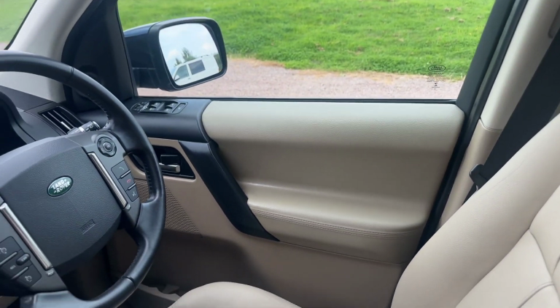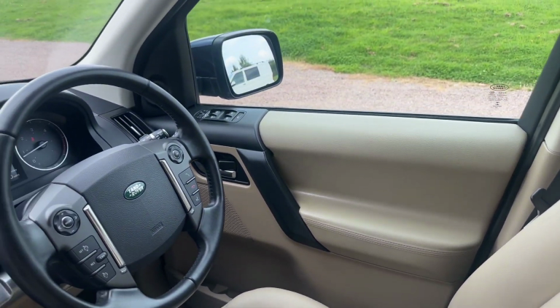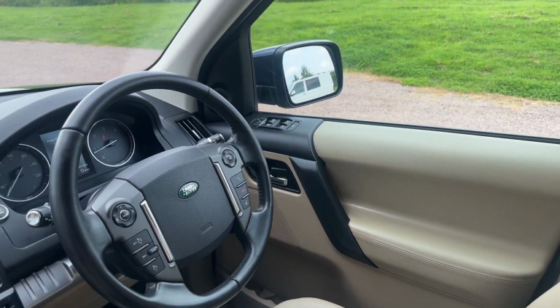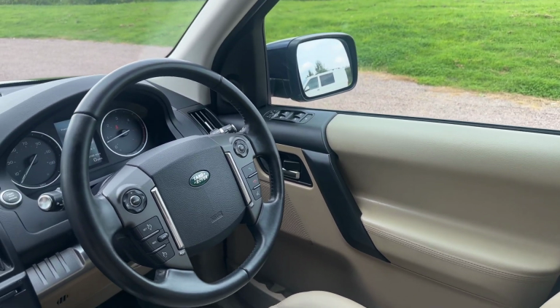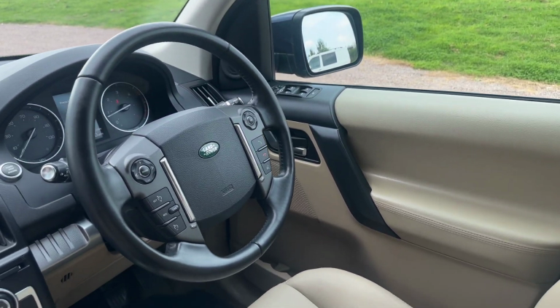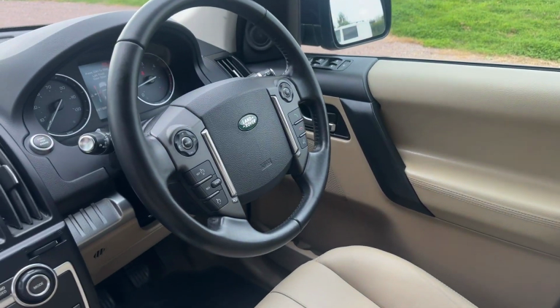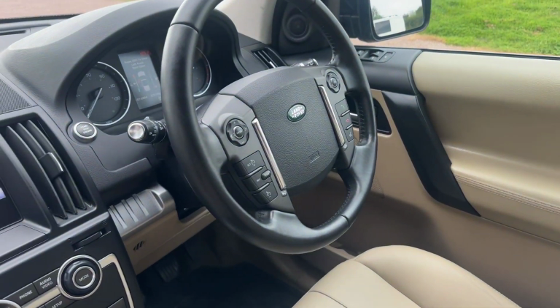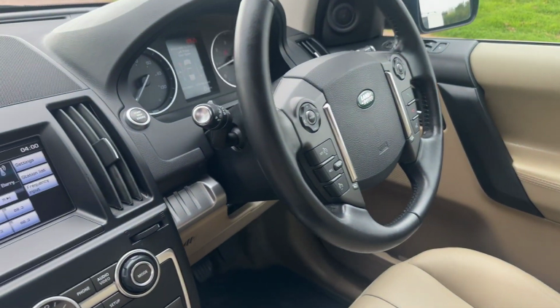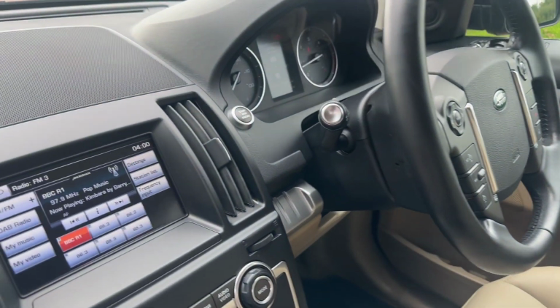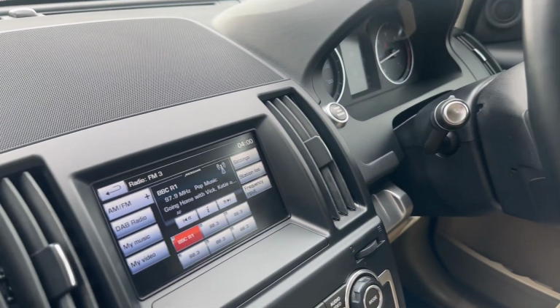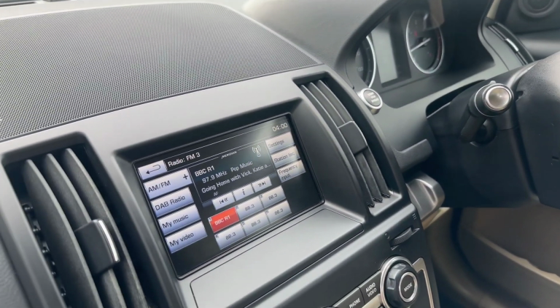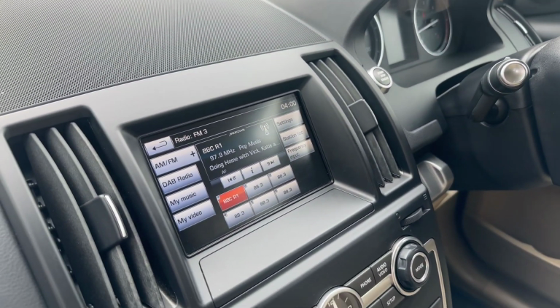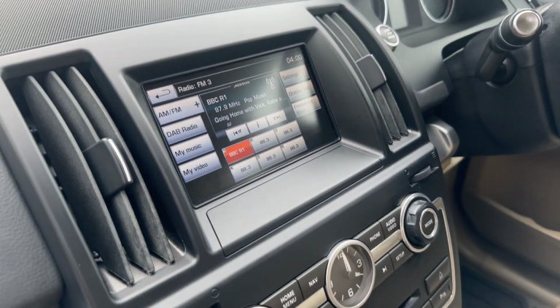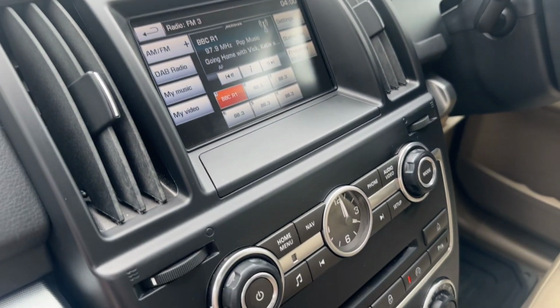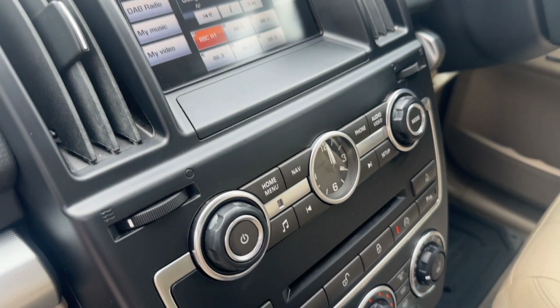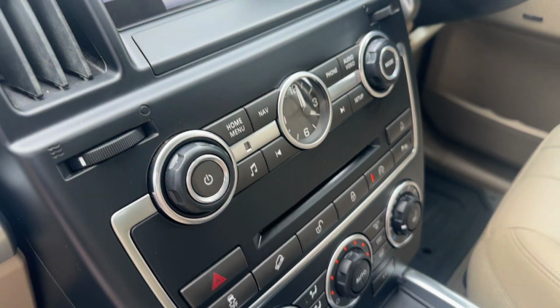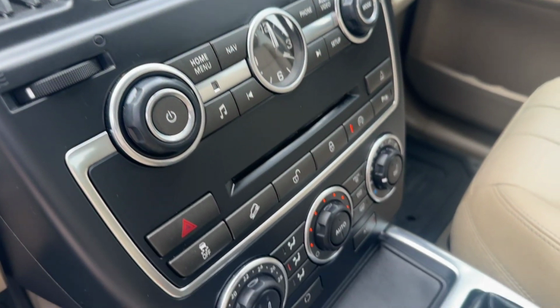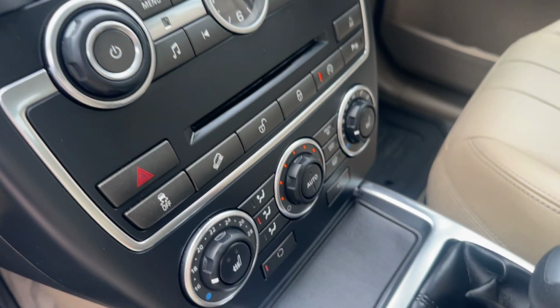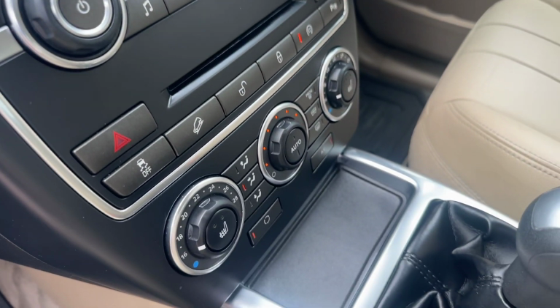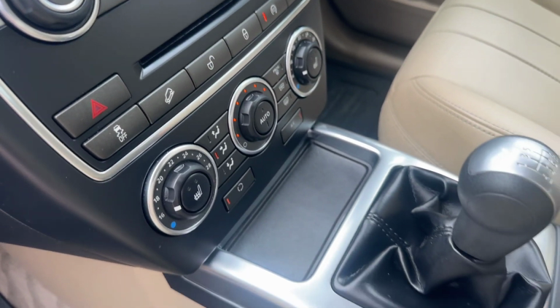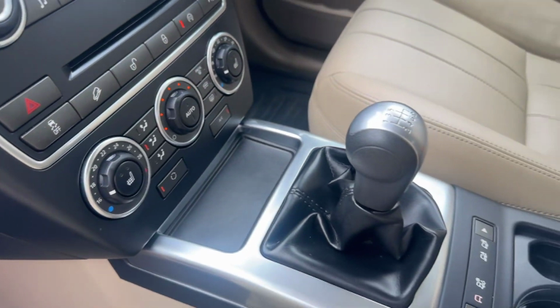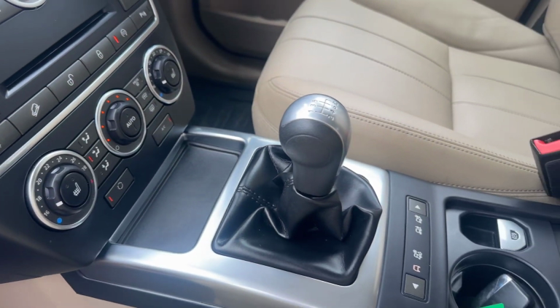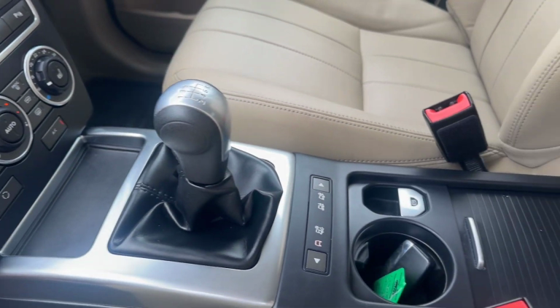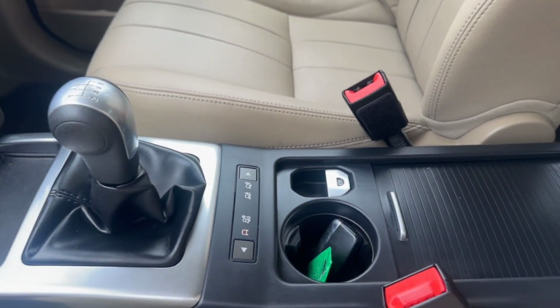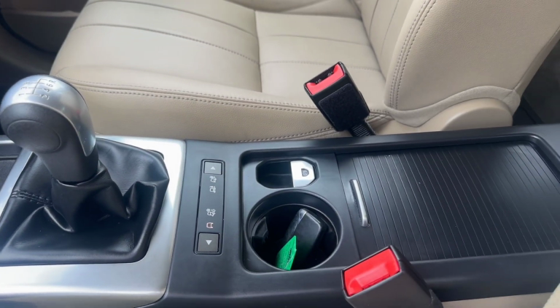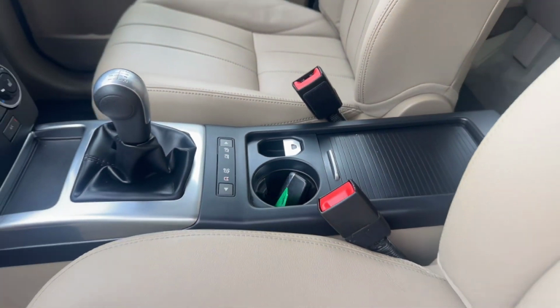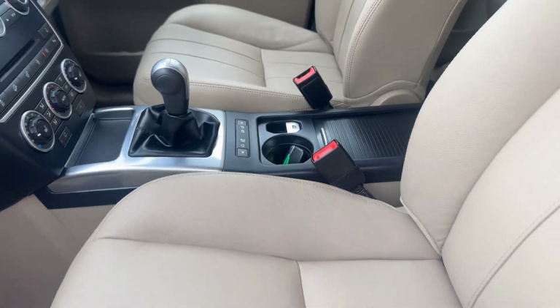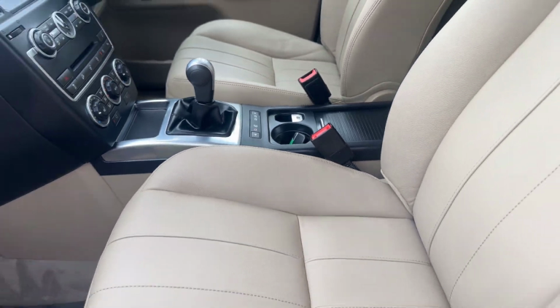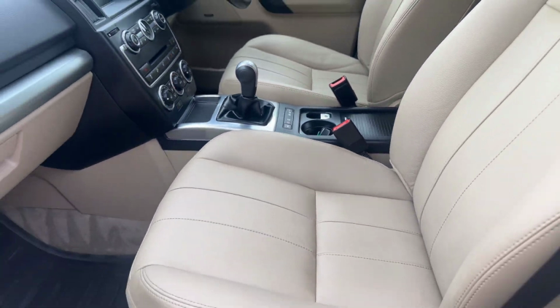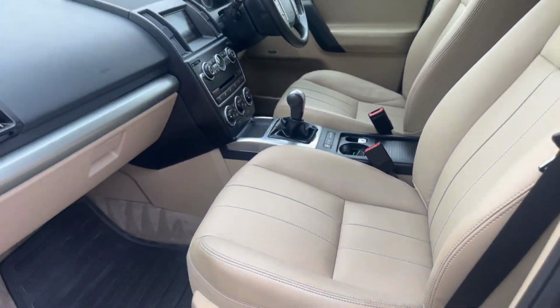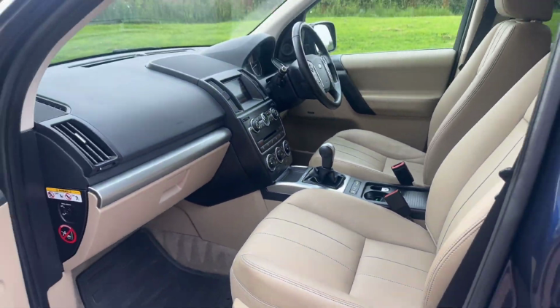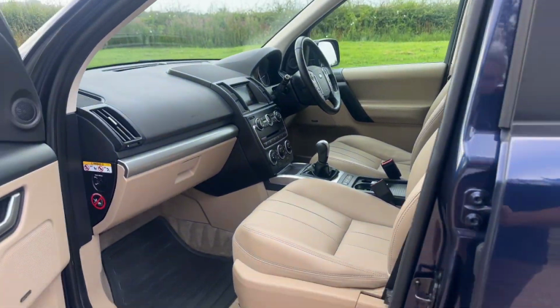Multifunction steering wheel, obviously cruise control, voice control, sat nav, DAB radio, Bluetooth, heated seat buttons there, manual terrain response.